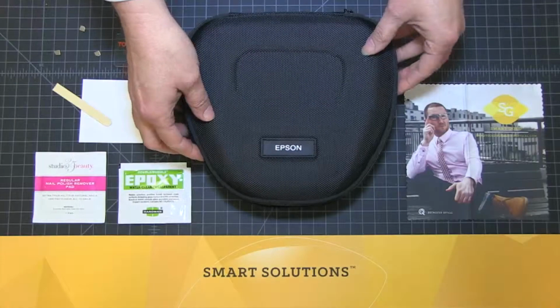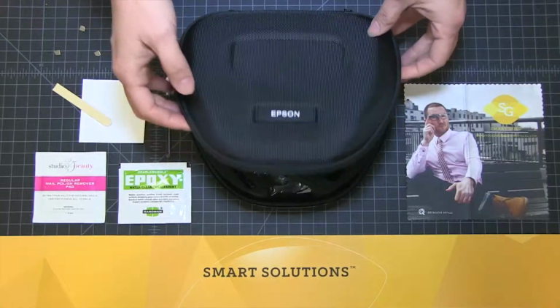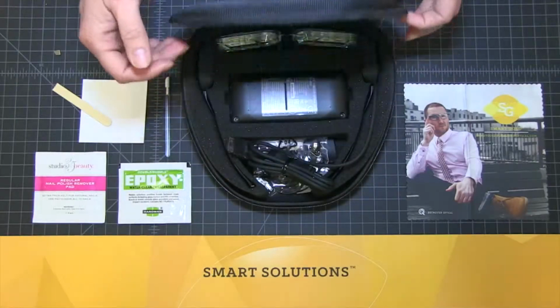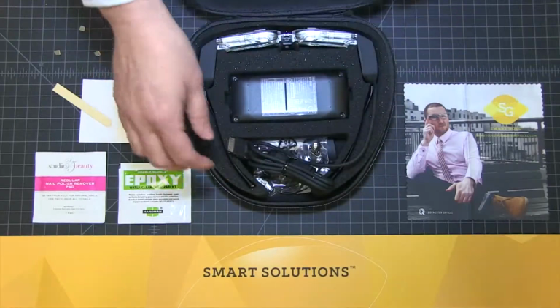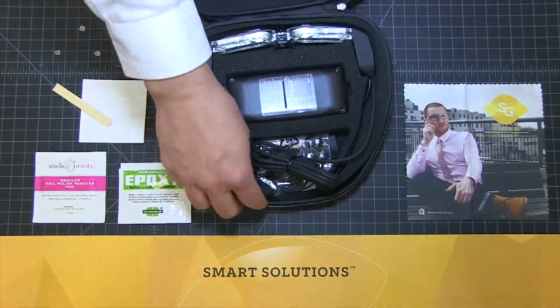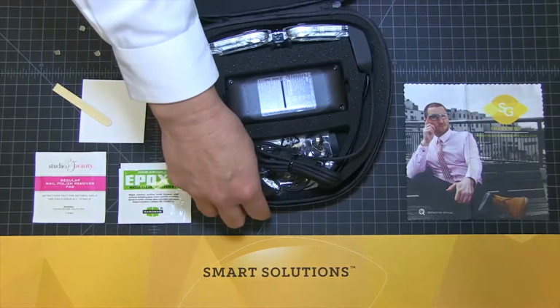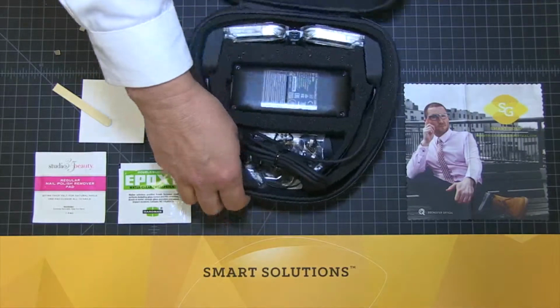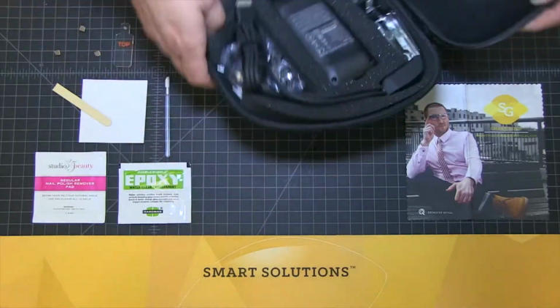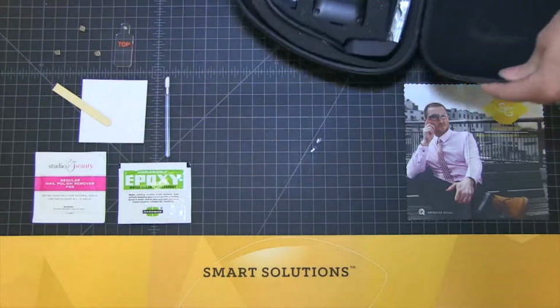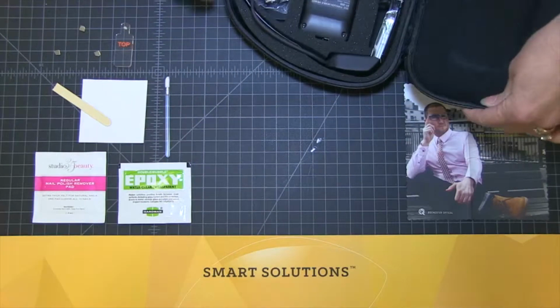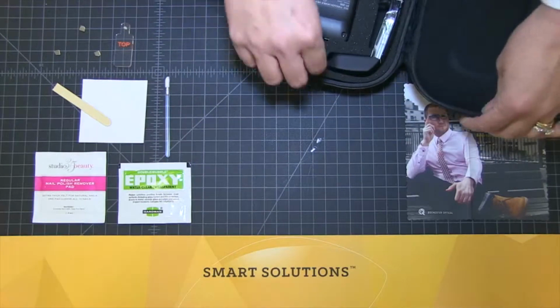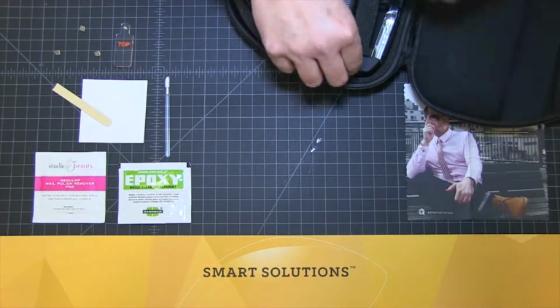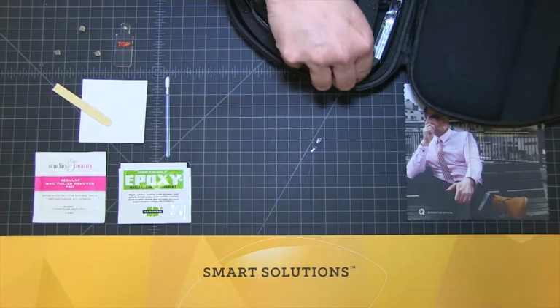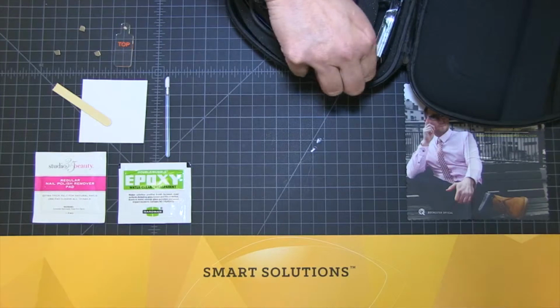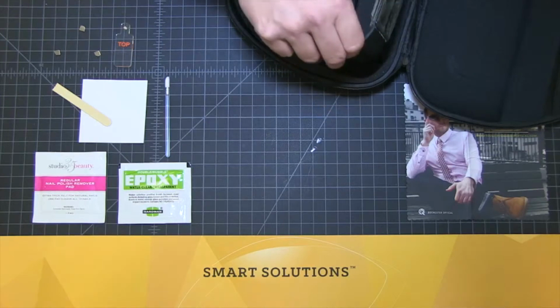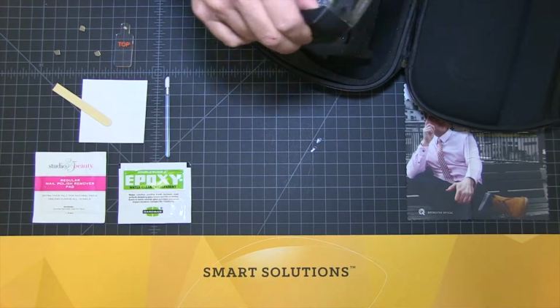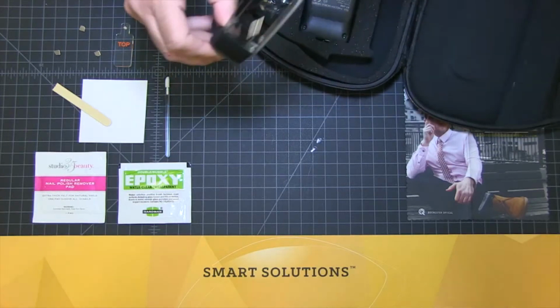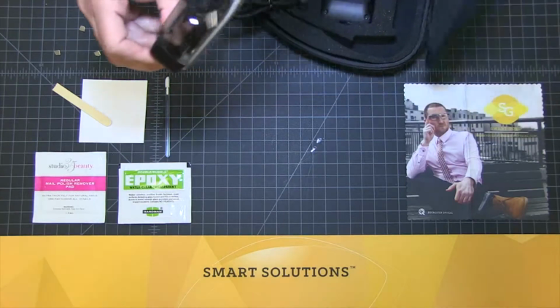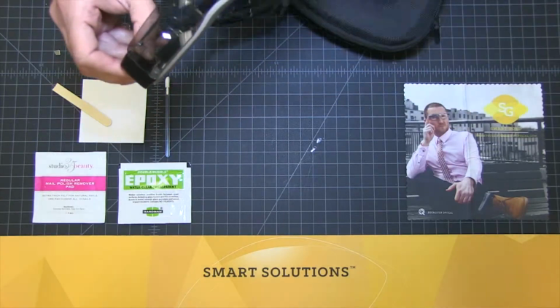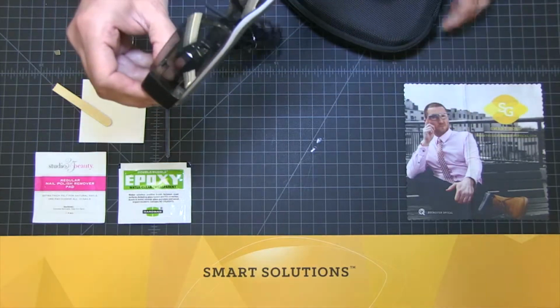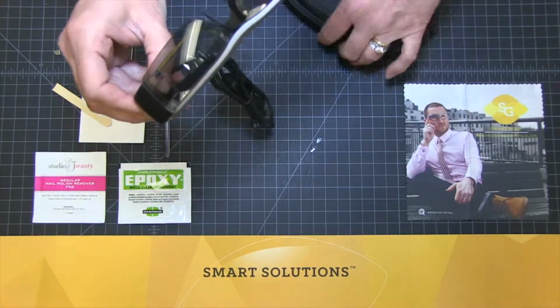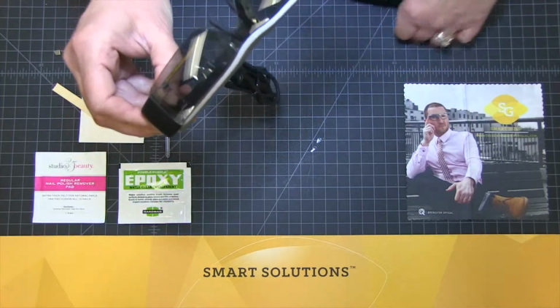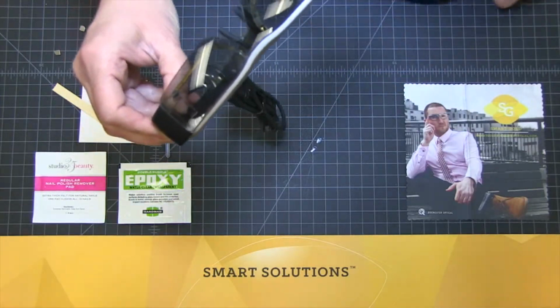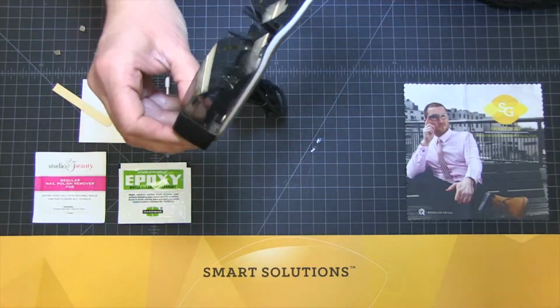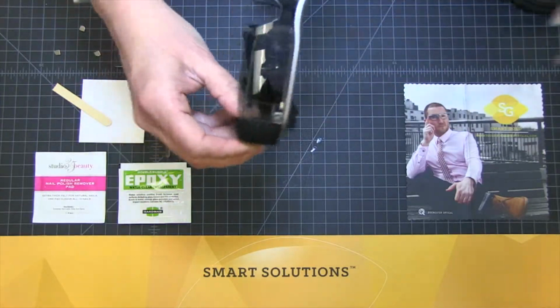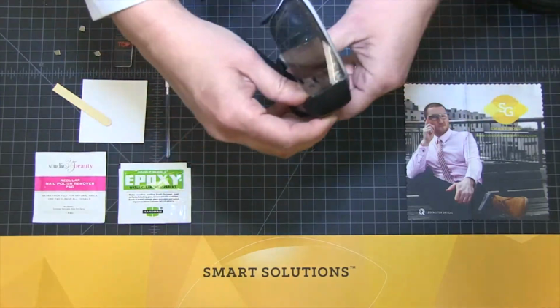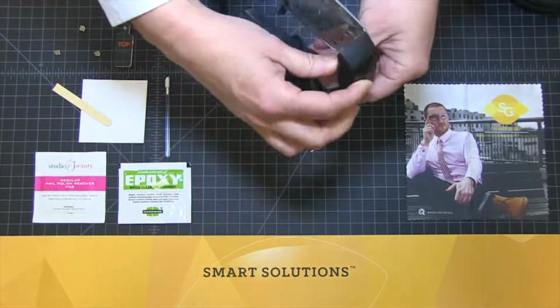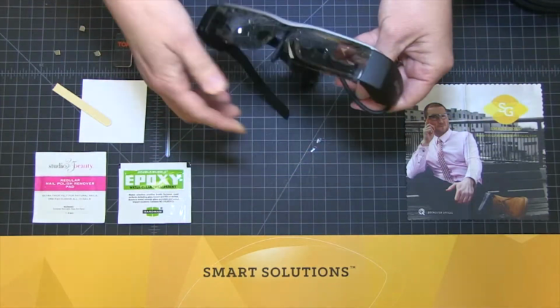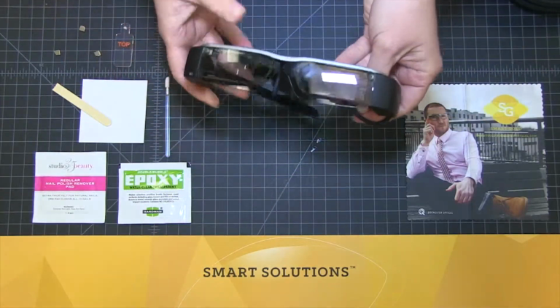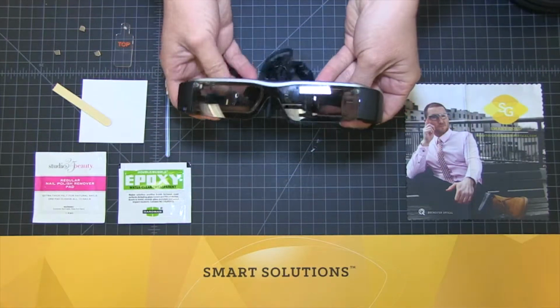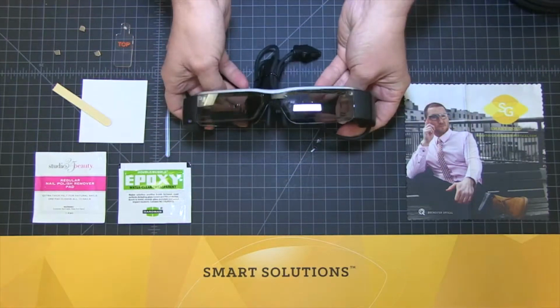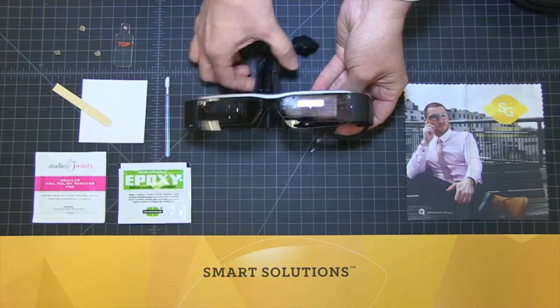Locate your Epson Movario BT200 headset. Place the headset on a protected surface and position the device so the top is facing you.